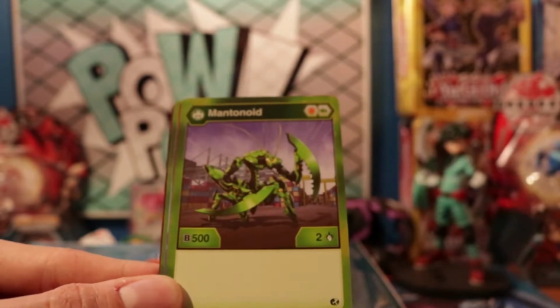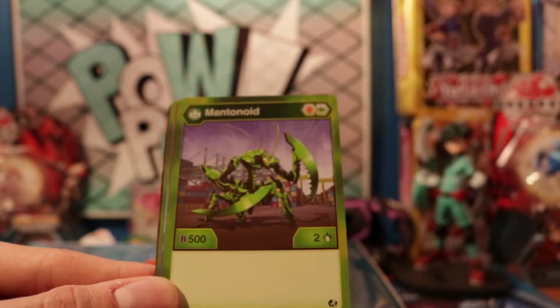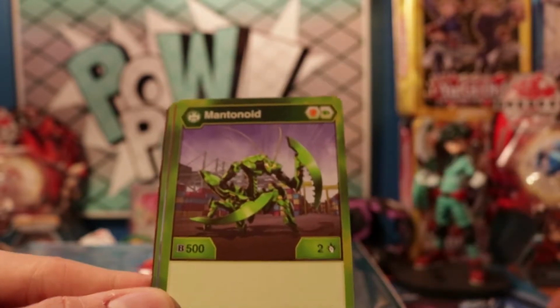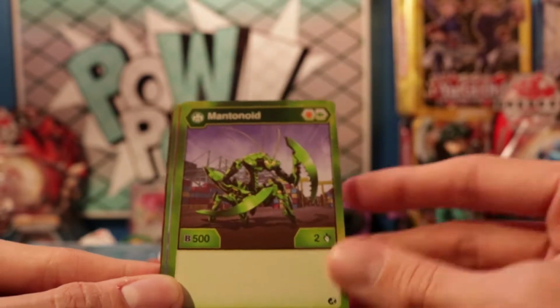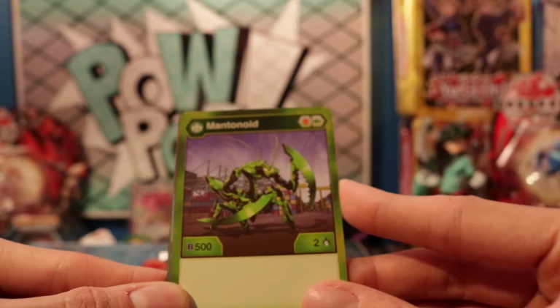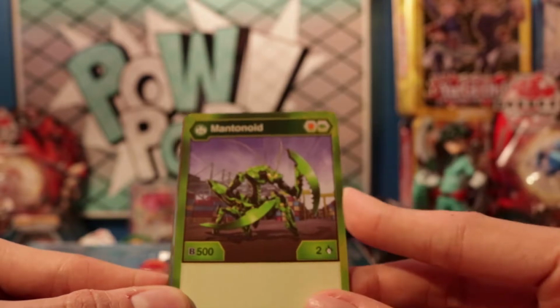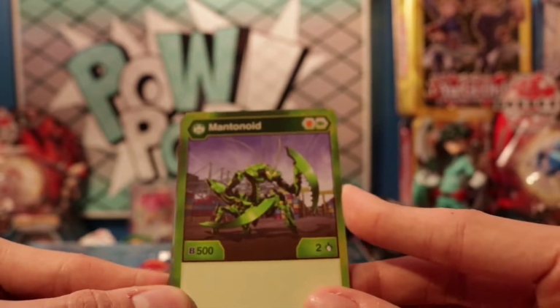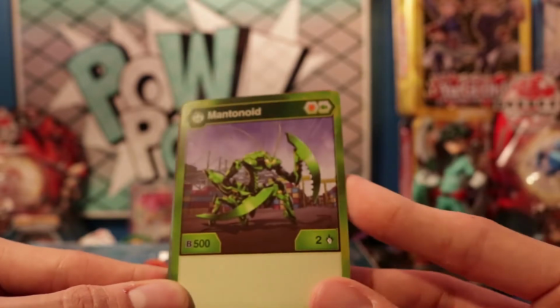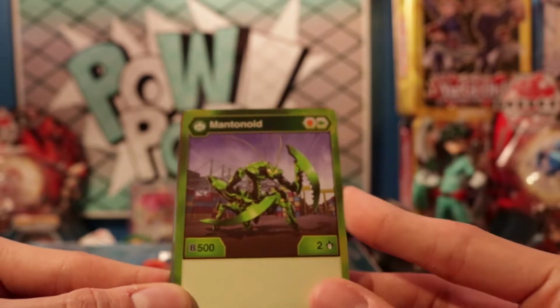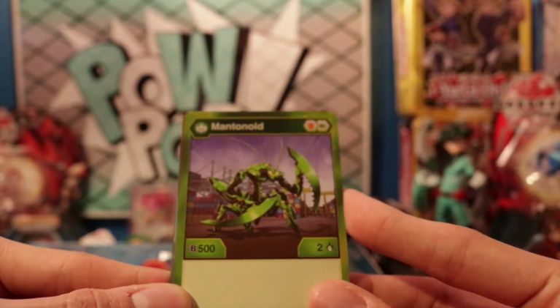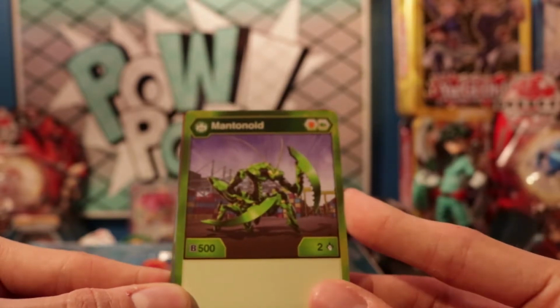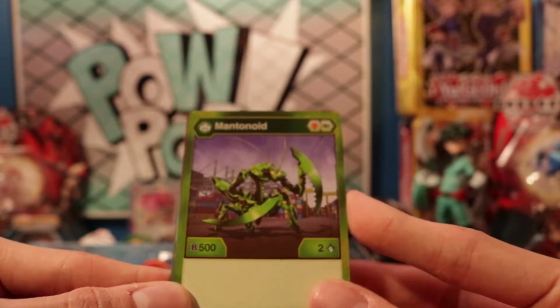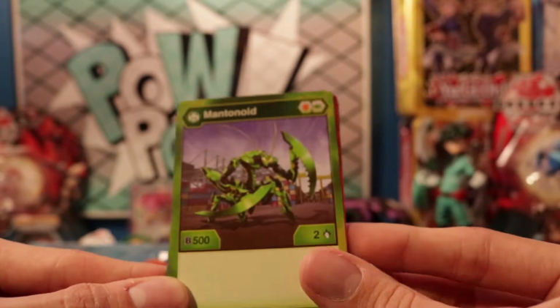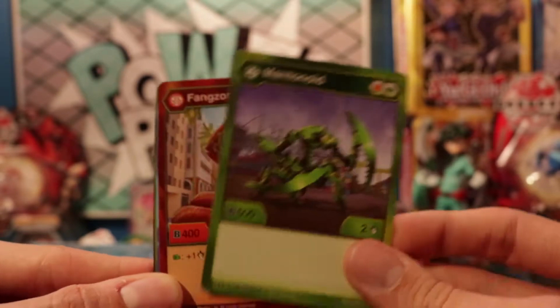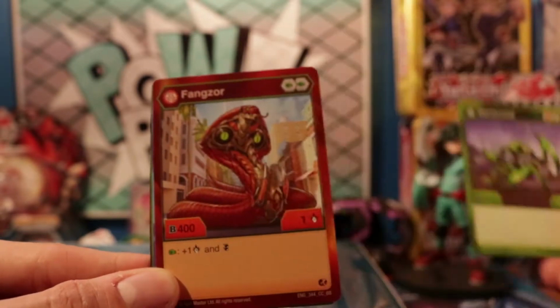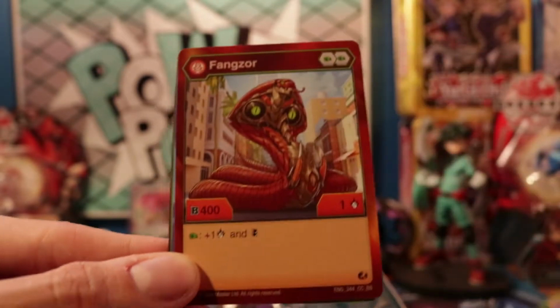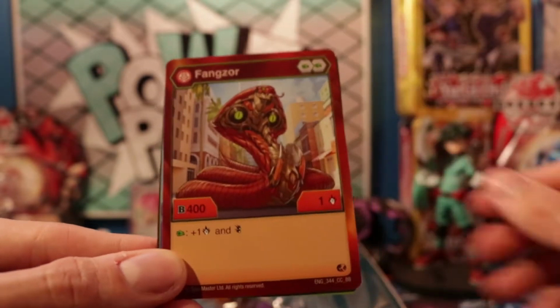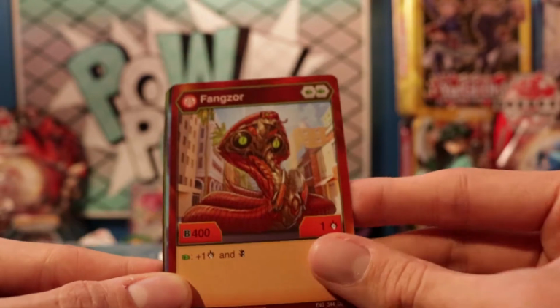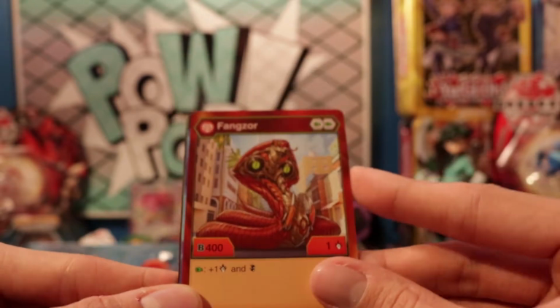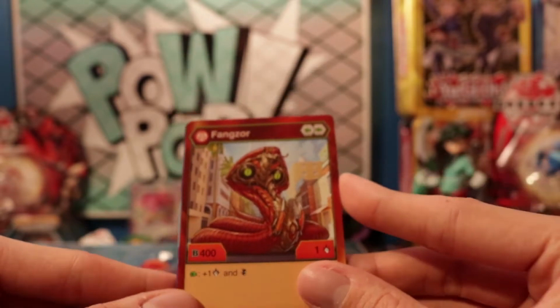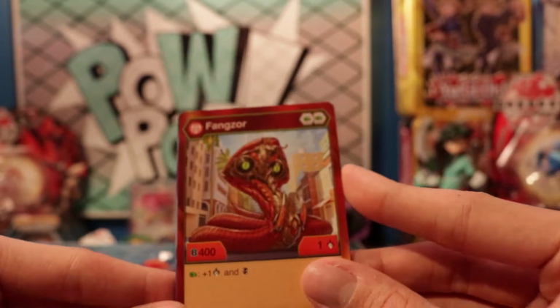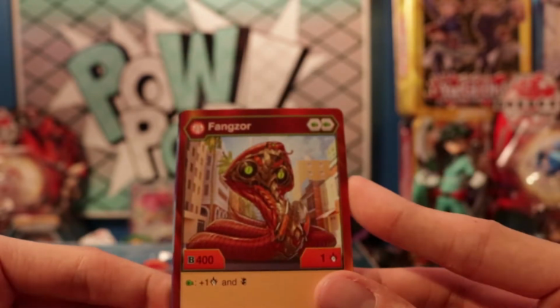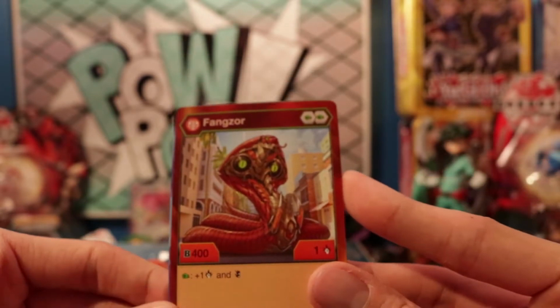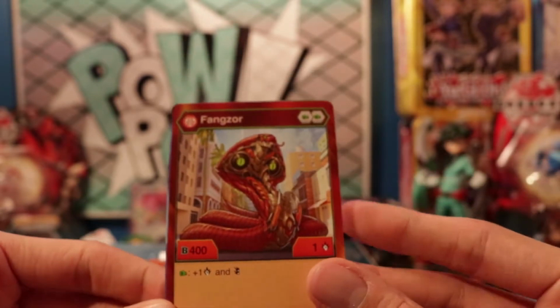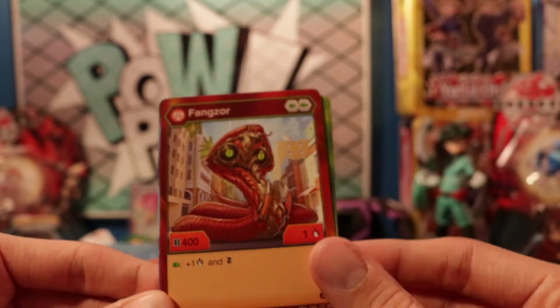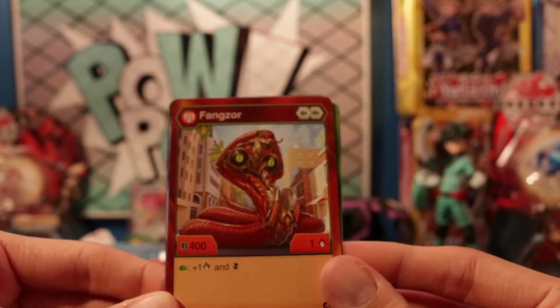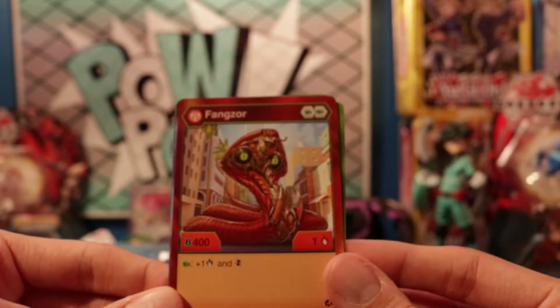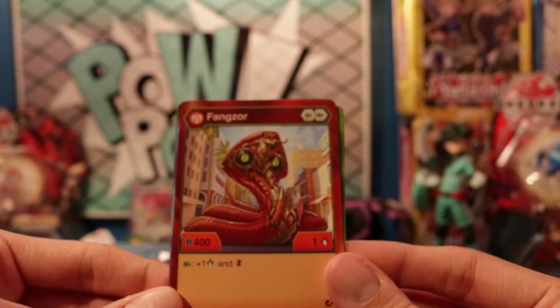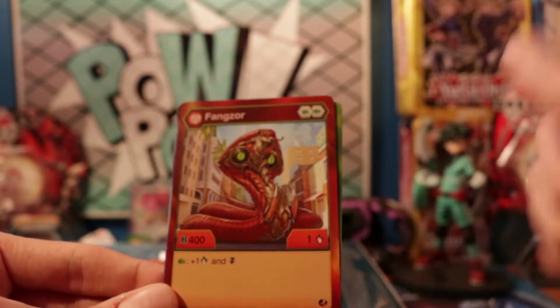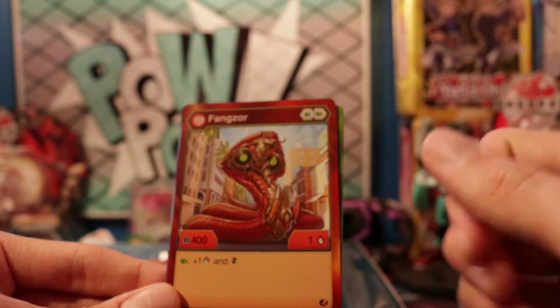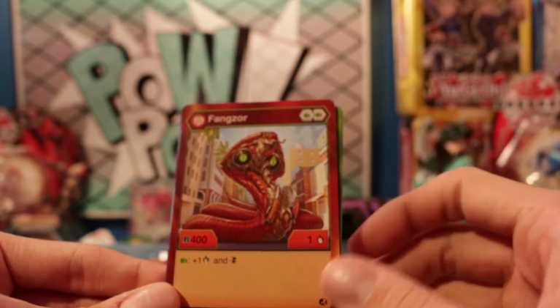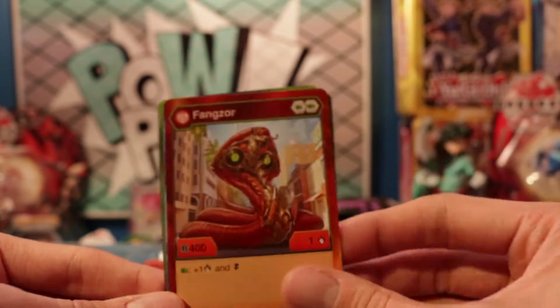We got our Mantanoid — he is a dupe. A shield and fist, 500 Bs, and two damage. Our Pyrus Fangzor is dual fists, 400 Bs, and one damage. If he lands on a fist, he gets one damage and Double Strike.